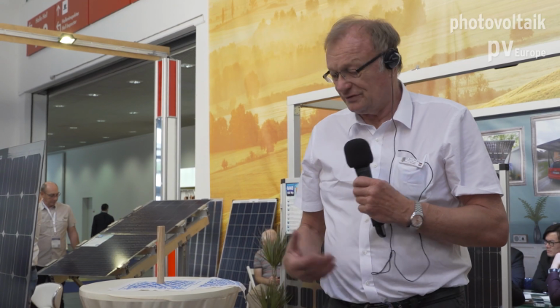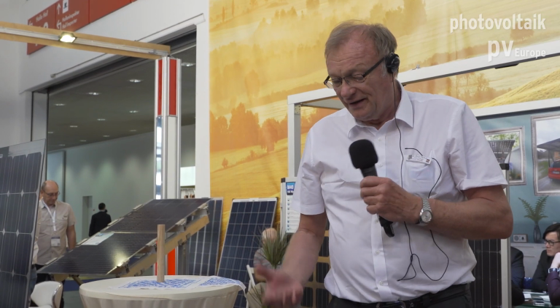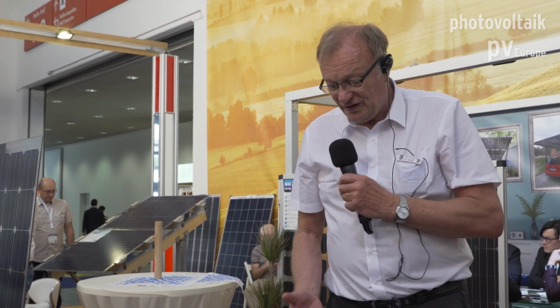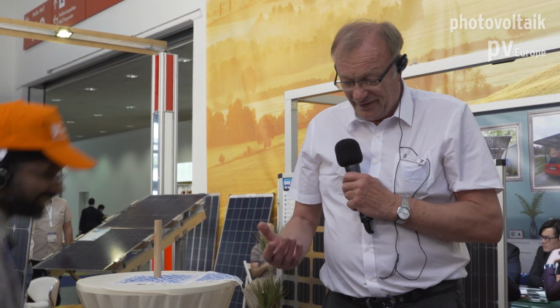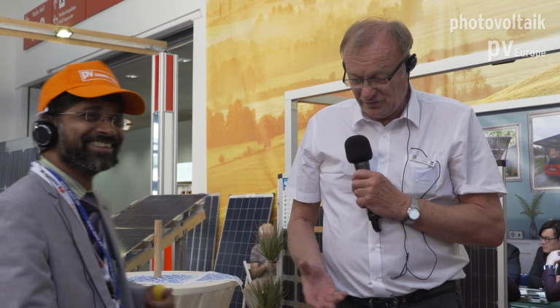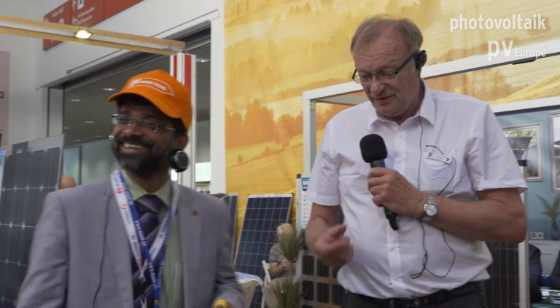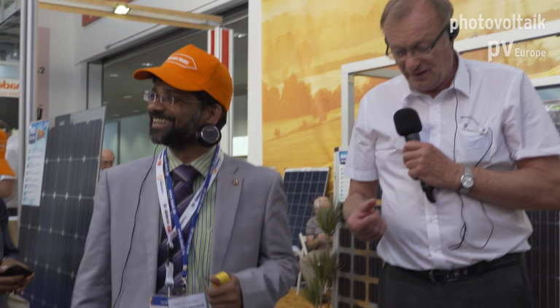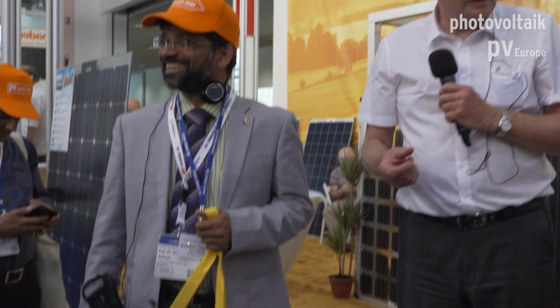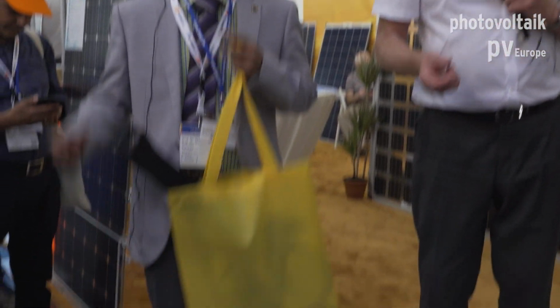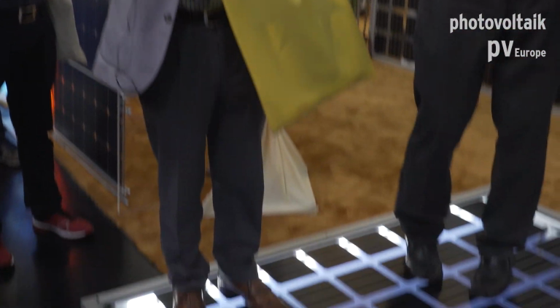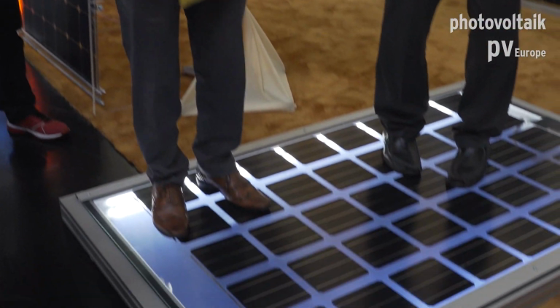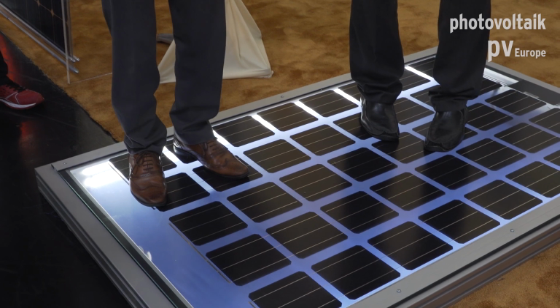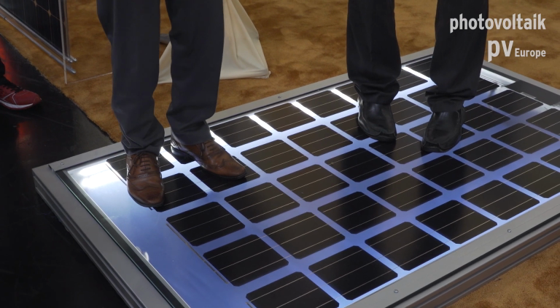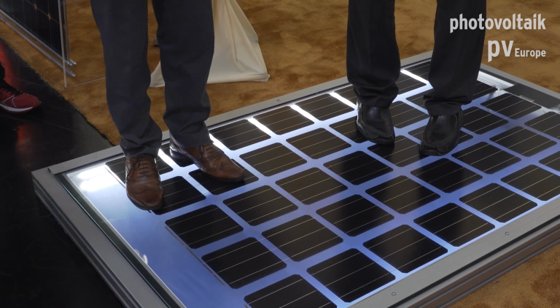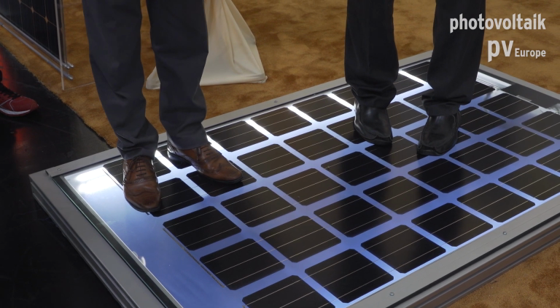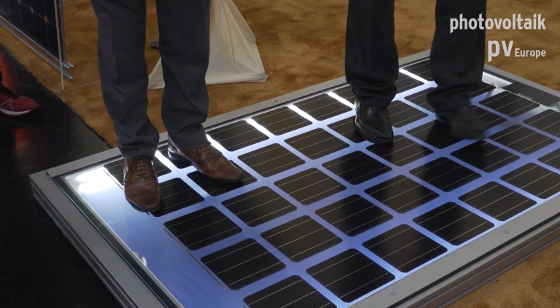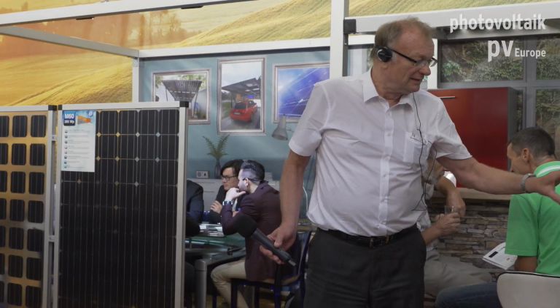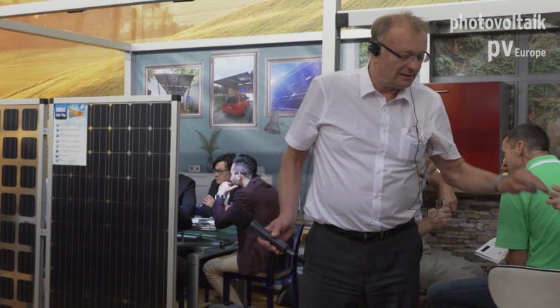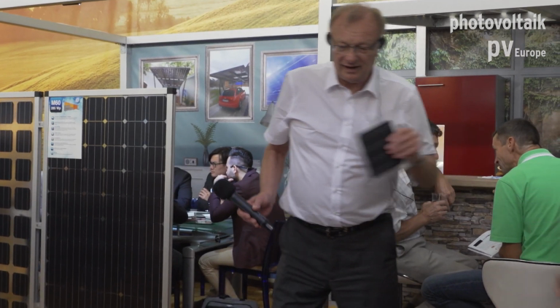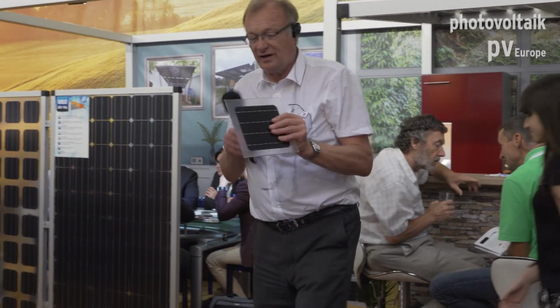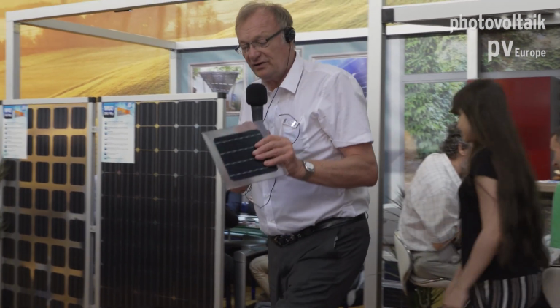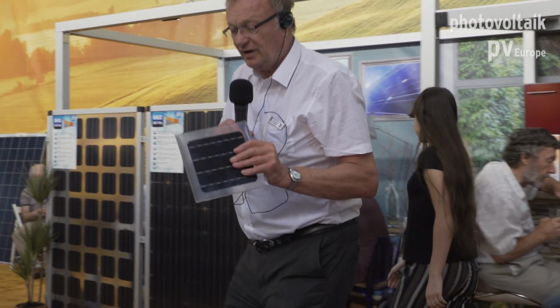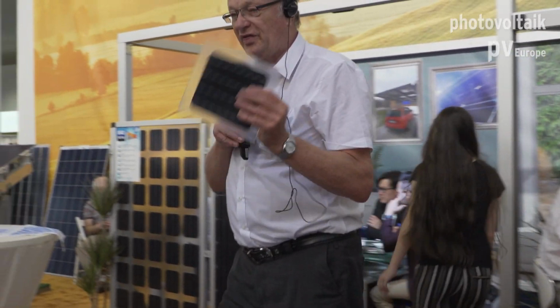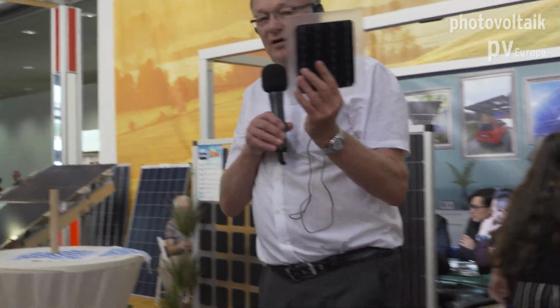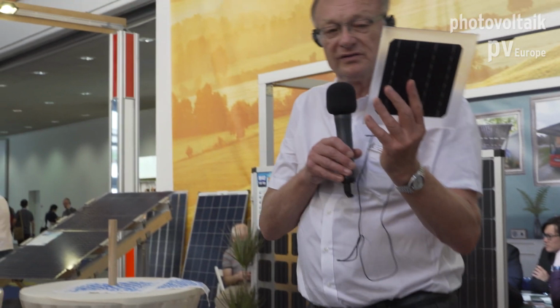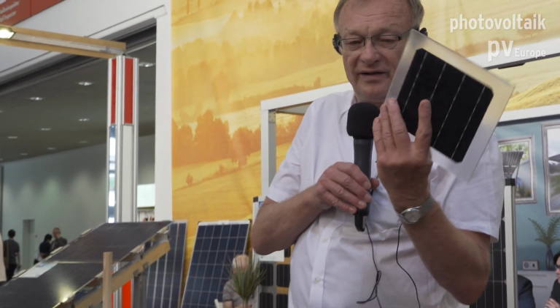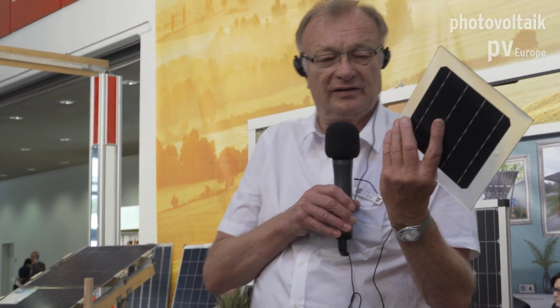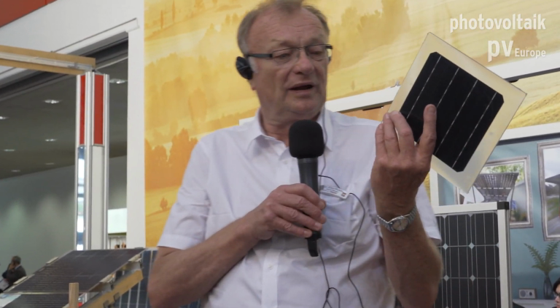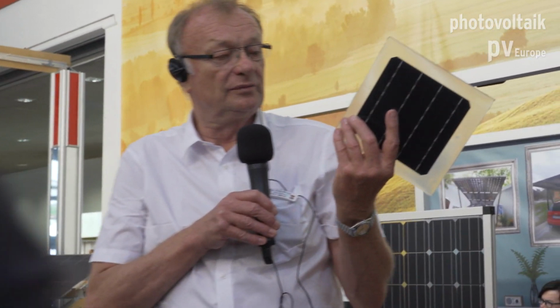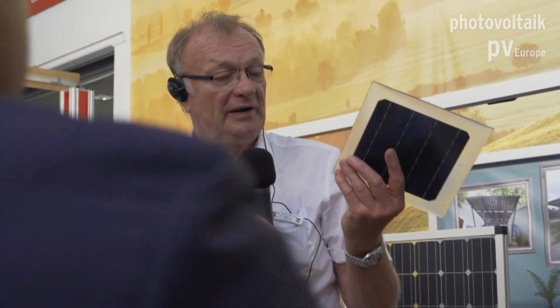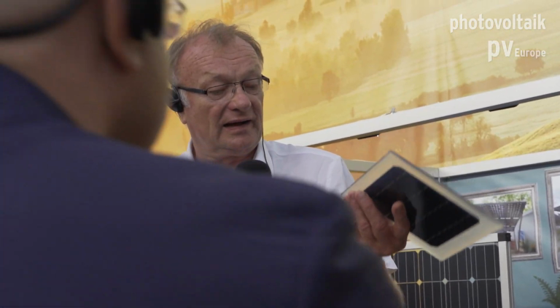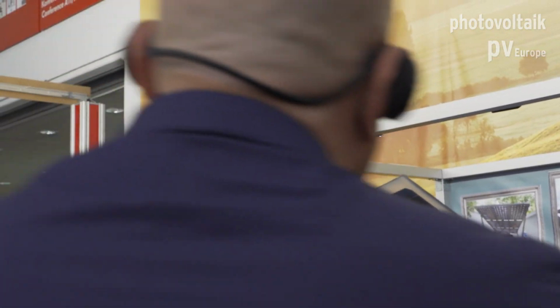You see that those modules are very strong, and although they are very thin. Actually here you can see how thin our modules are — they are two plus two millimeter glass only.